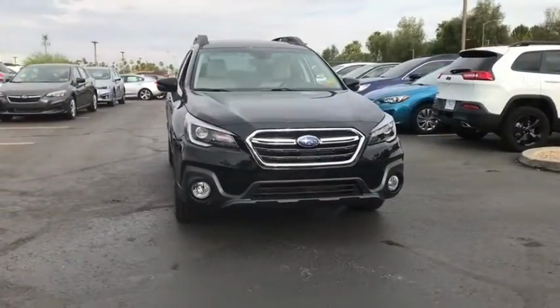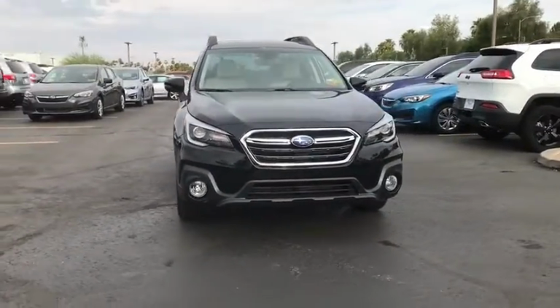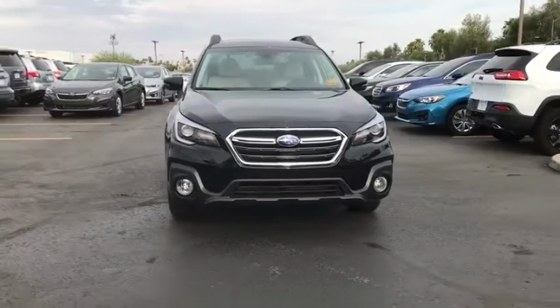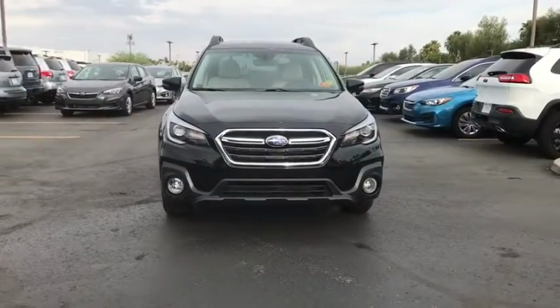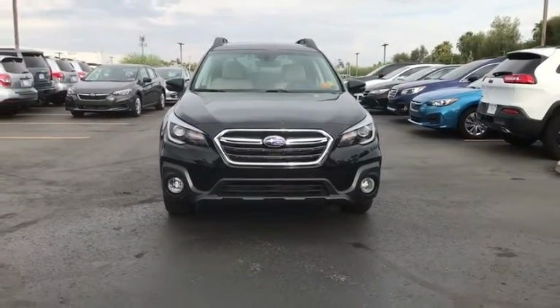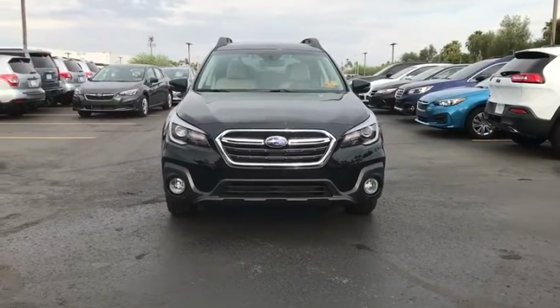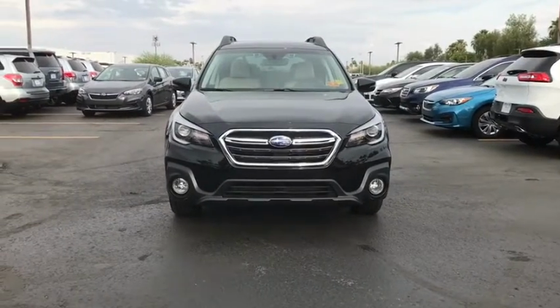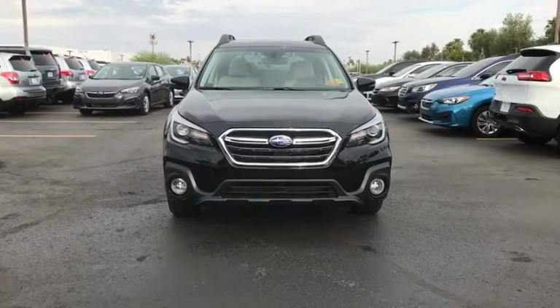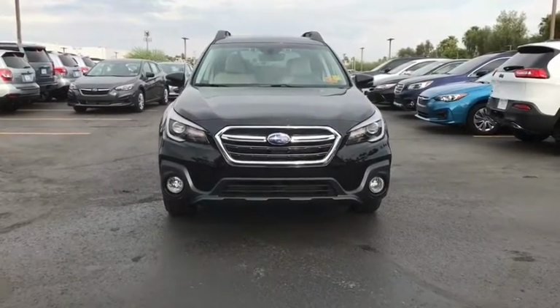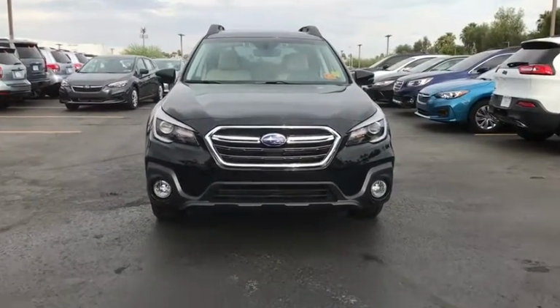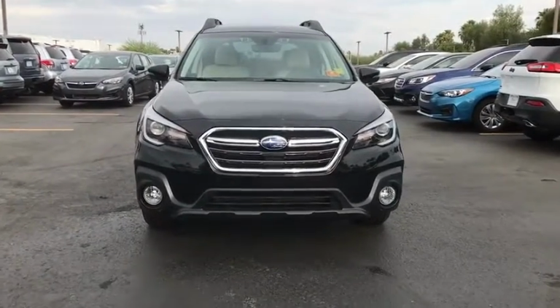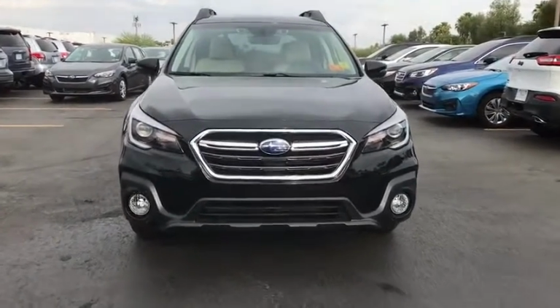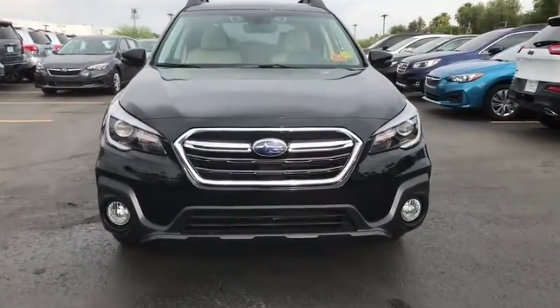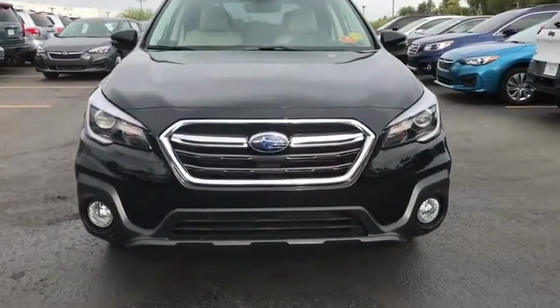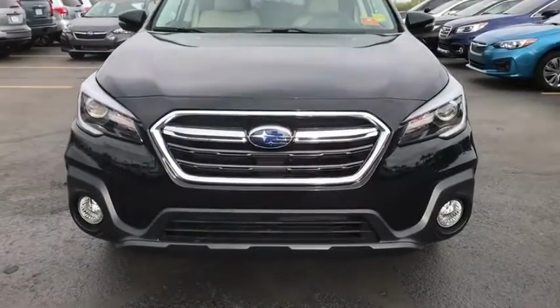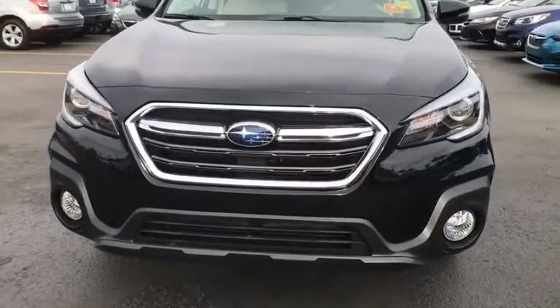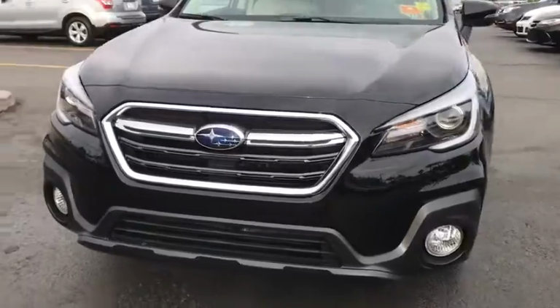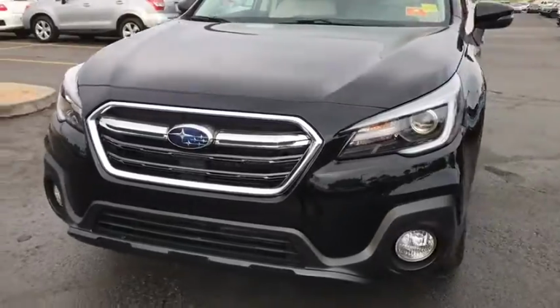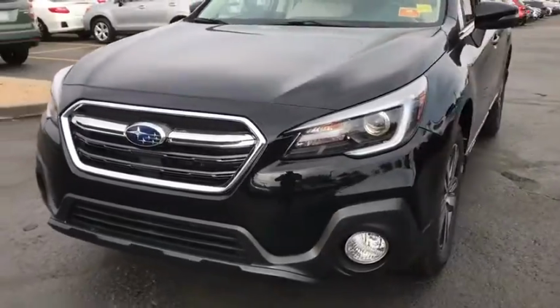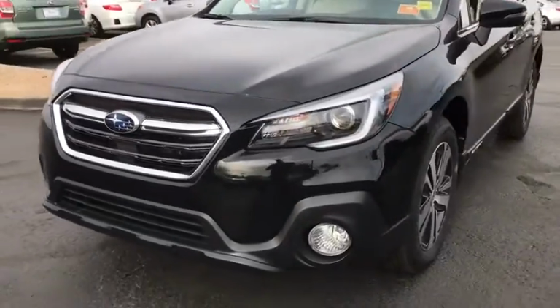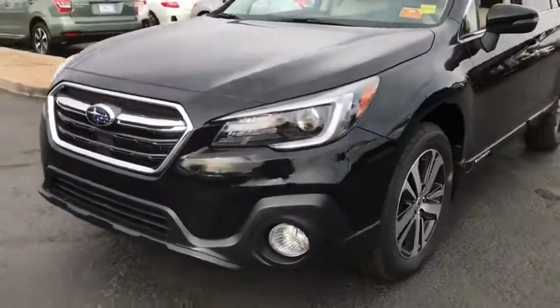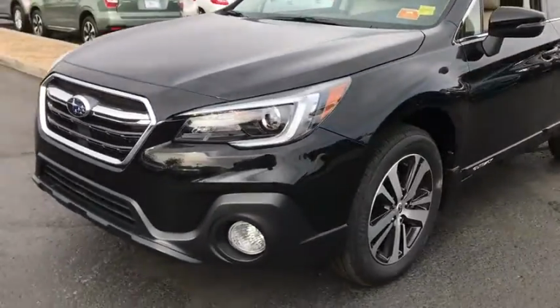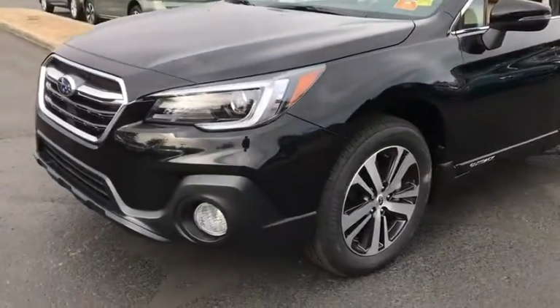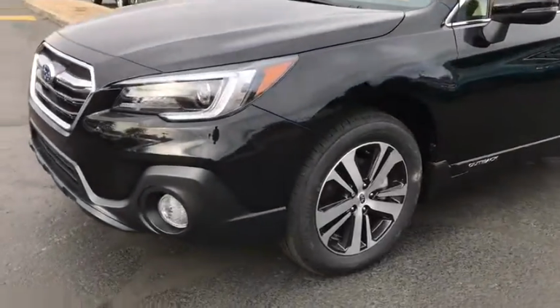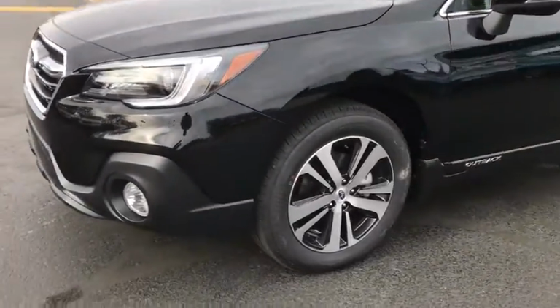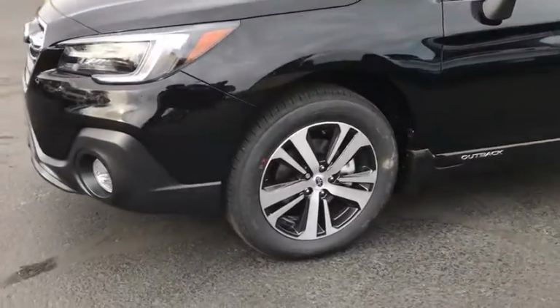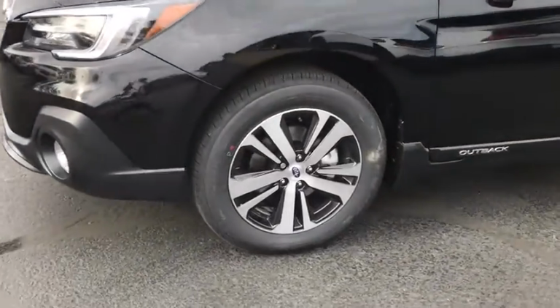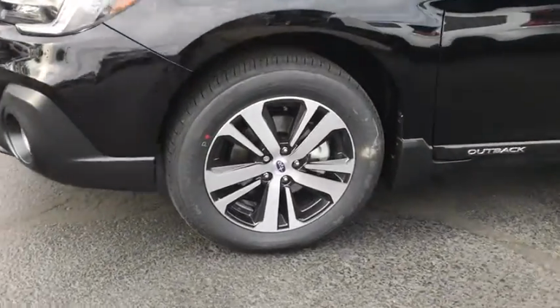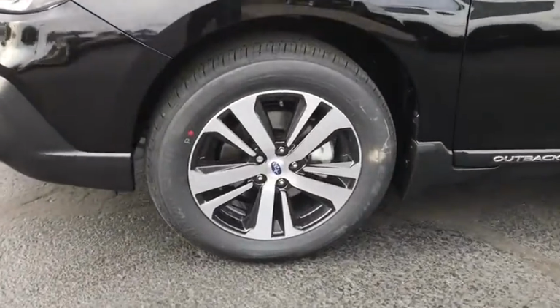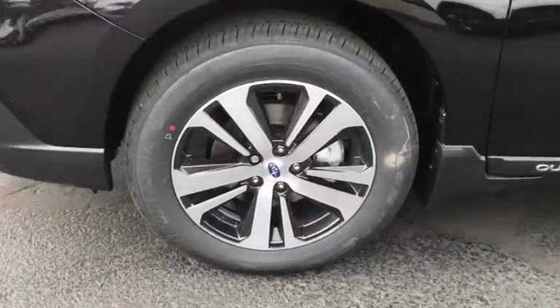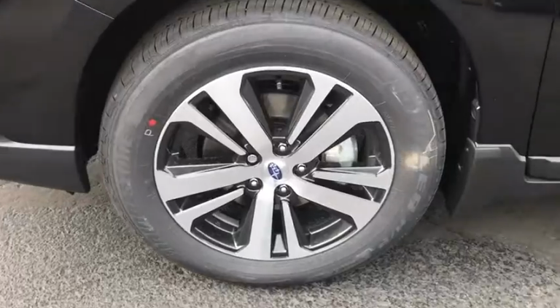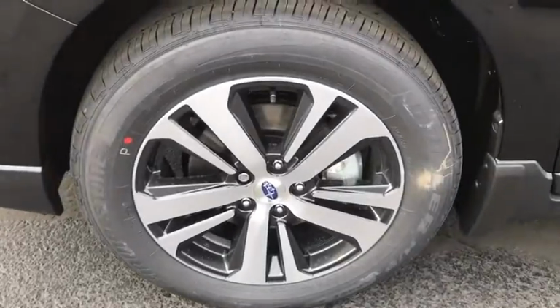Aluminum wheels, keyless start, auto-dimming rear view mirror, four-wheel disc brakes, cruise control, floor mats. This isn't just a vehicle, it's an experience — so stop in for a test drive today.